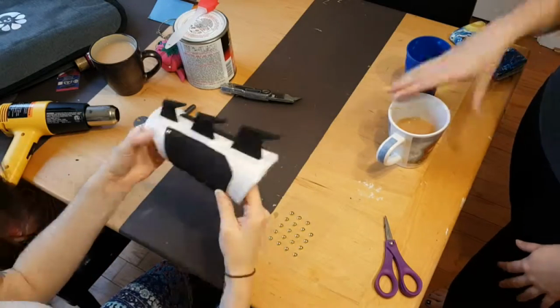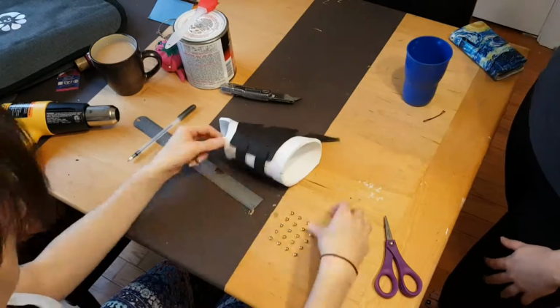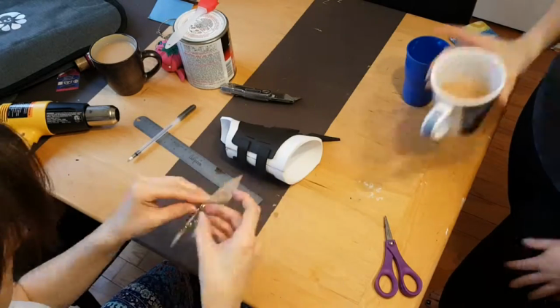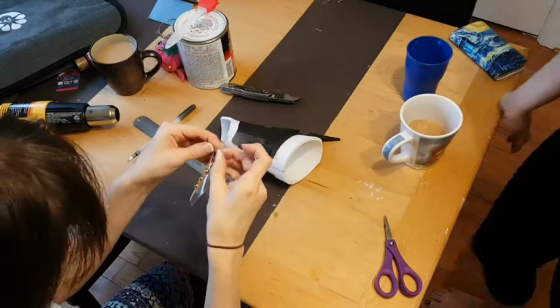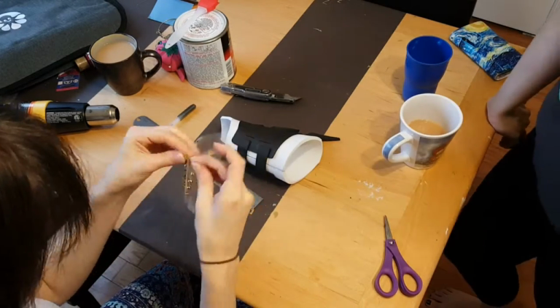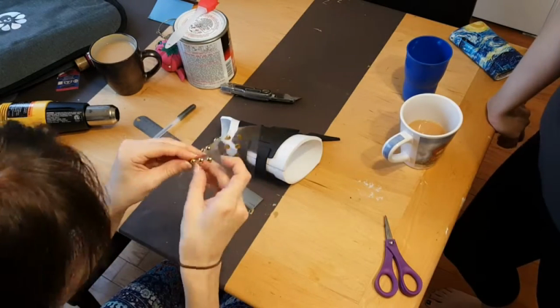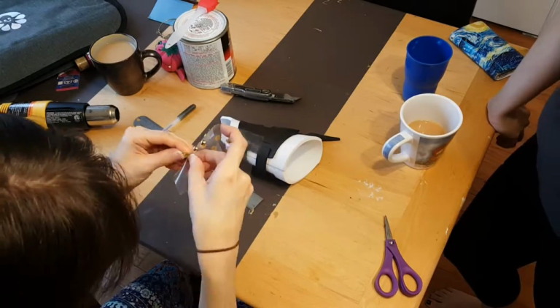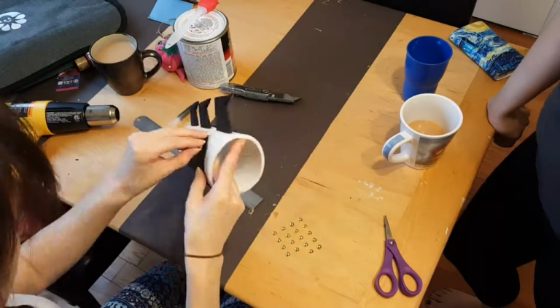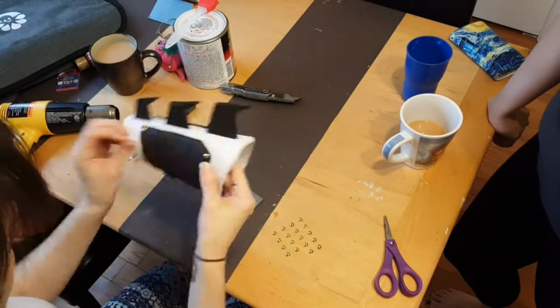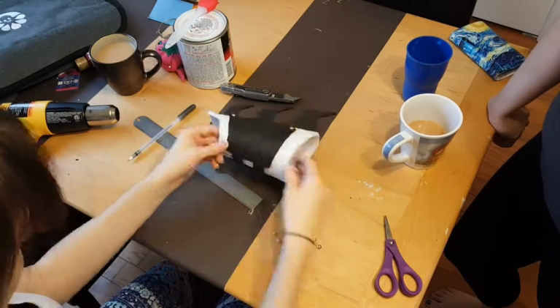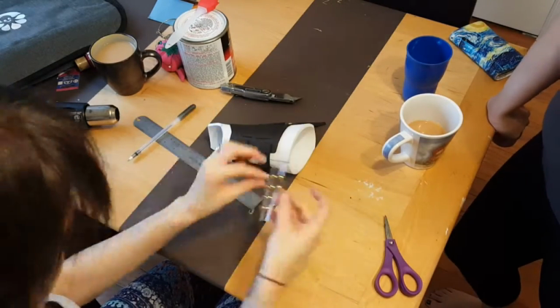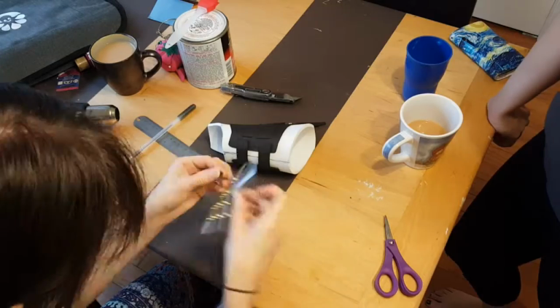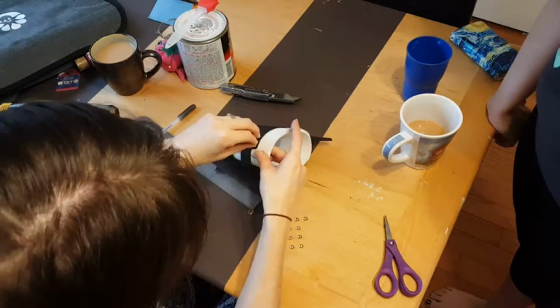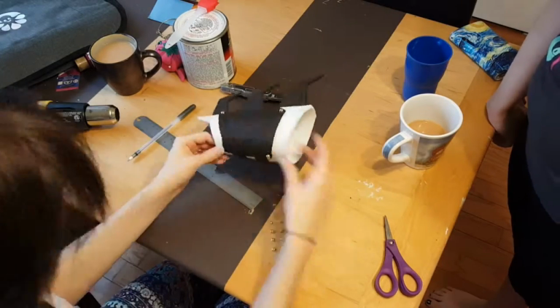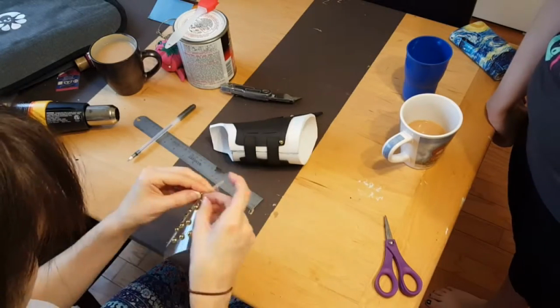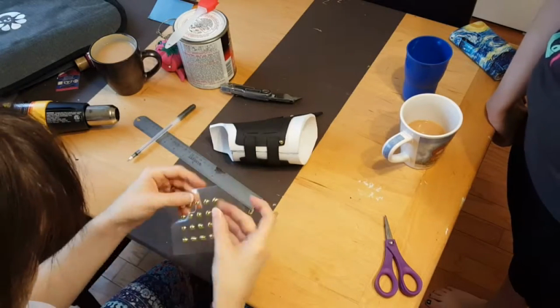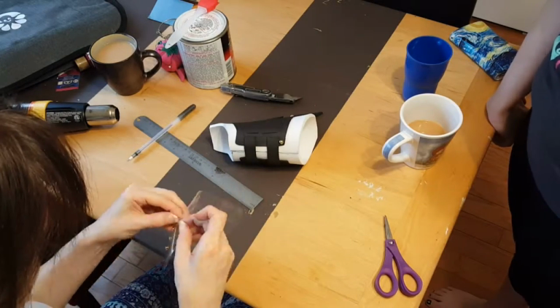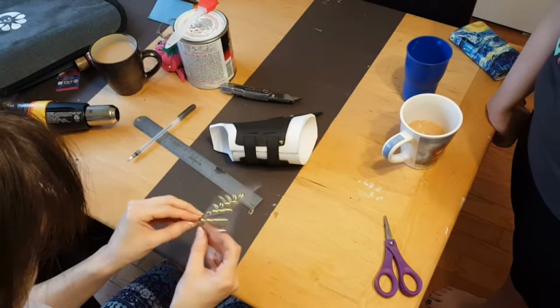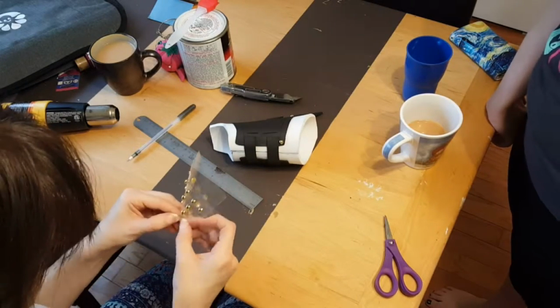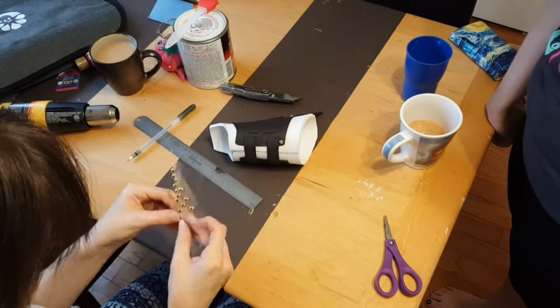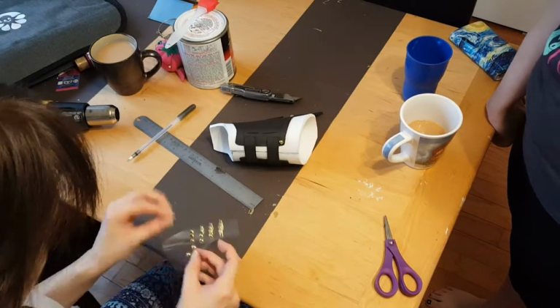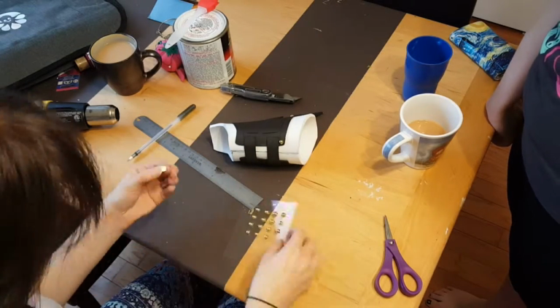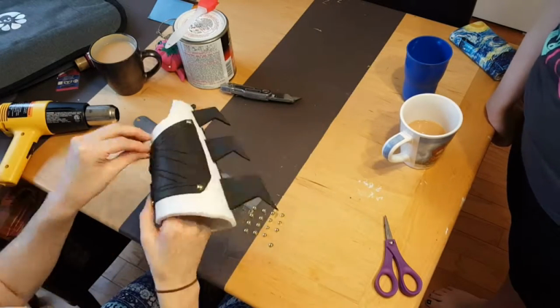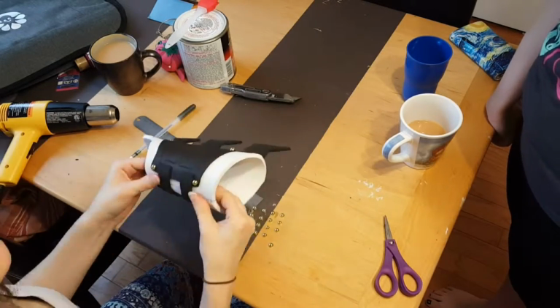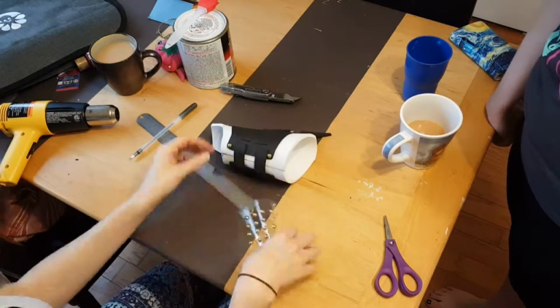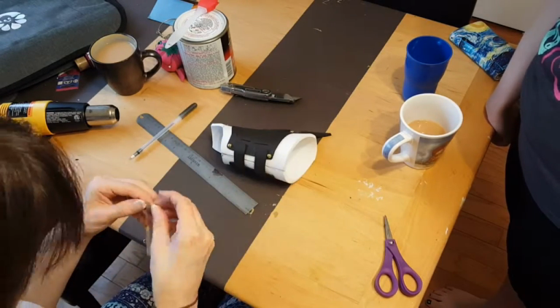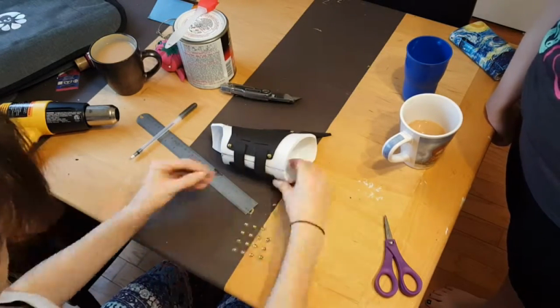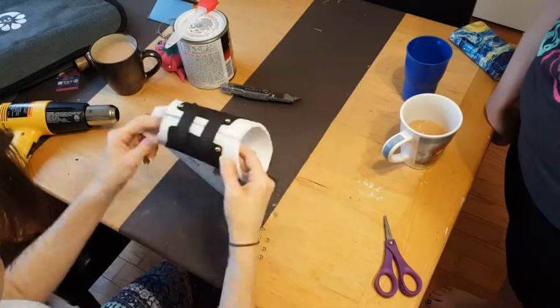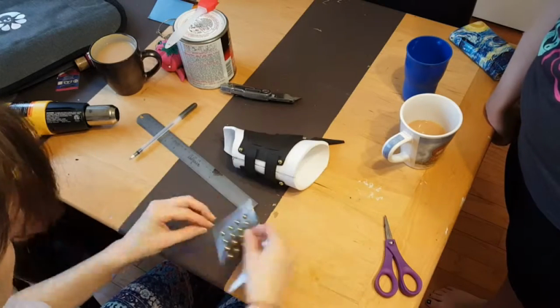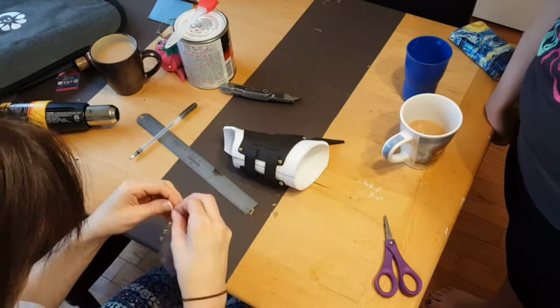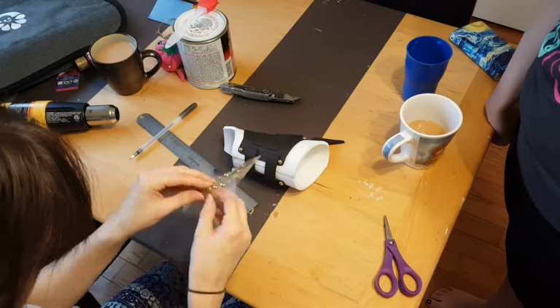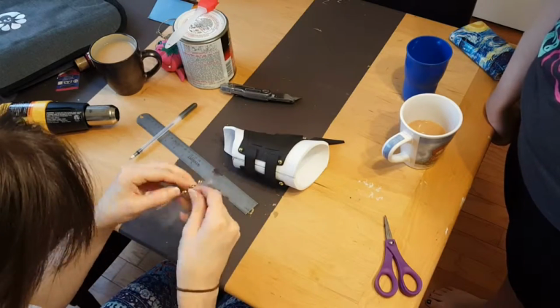We got these studs in the scrapbooking section at Michael's. They were really hard to peel off — you can see me struggle. The struggle is real, but it was worth it in the end.